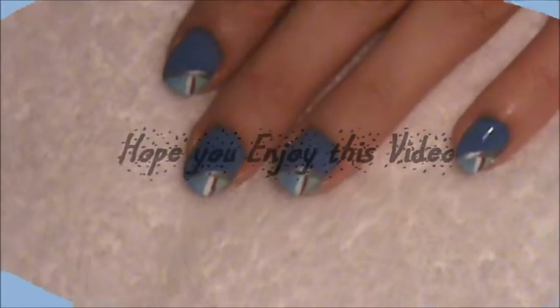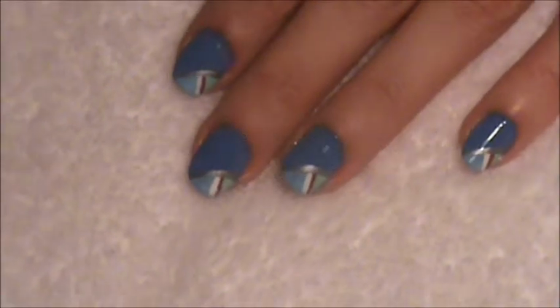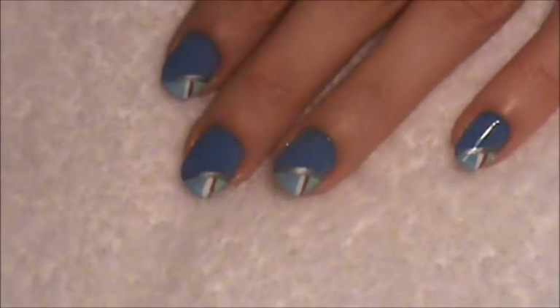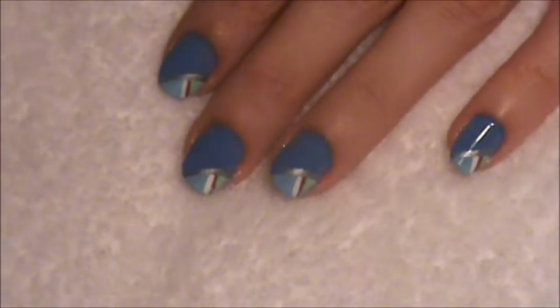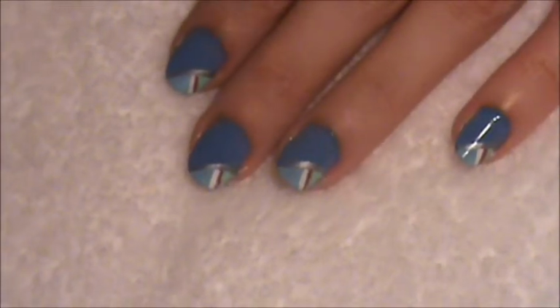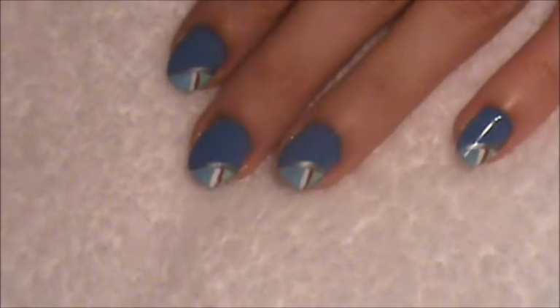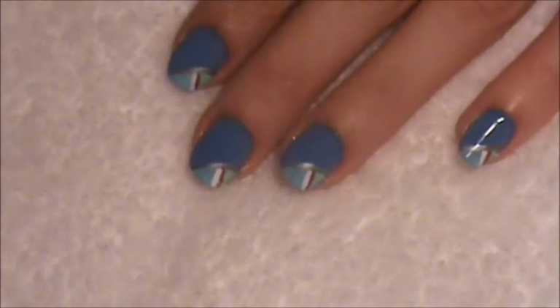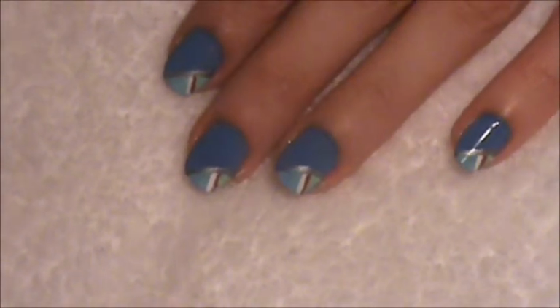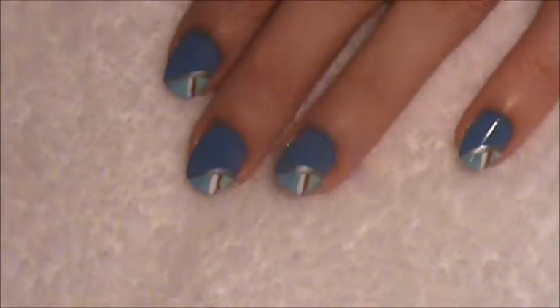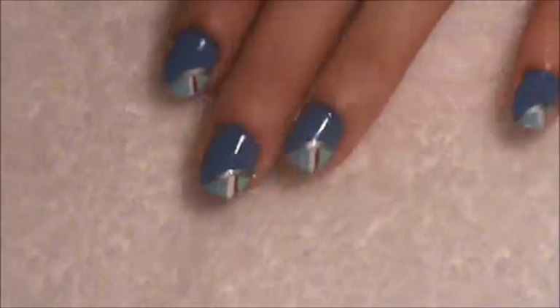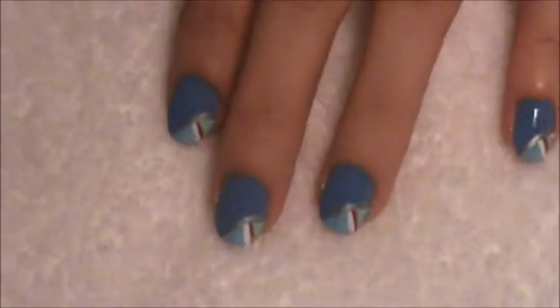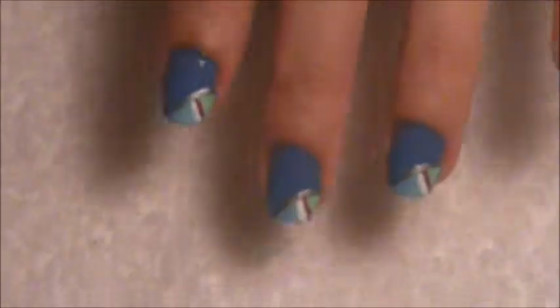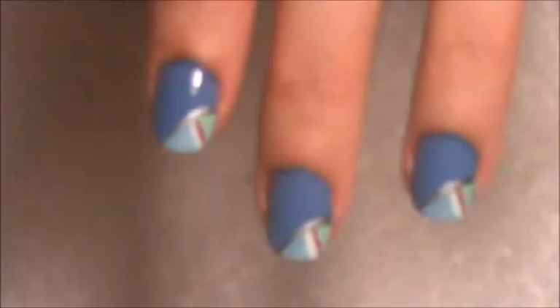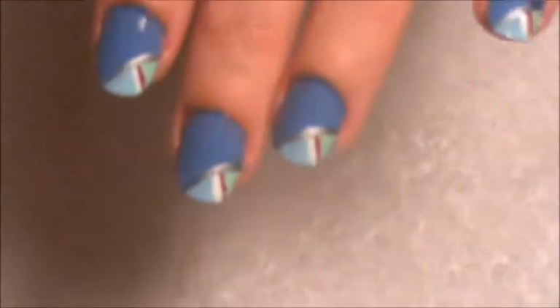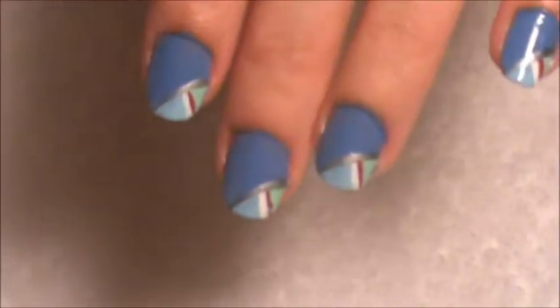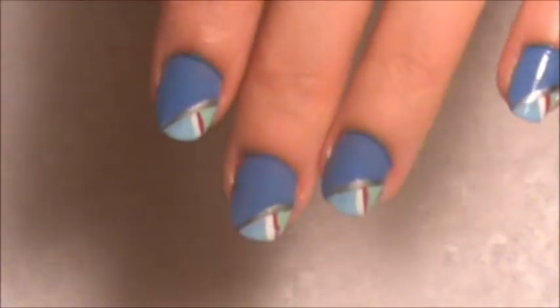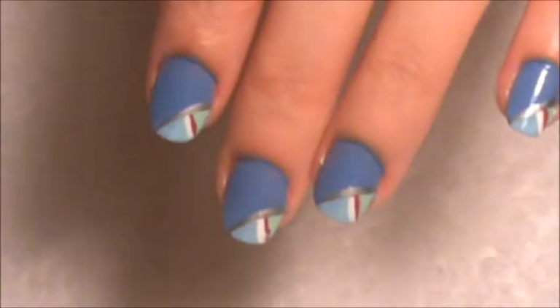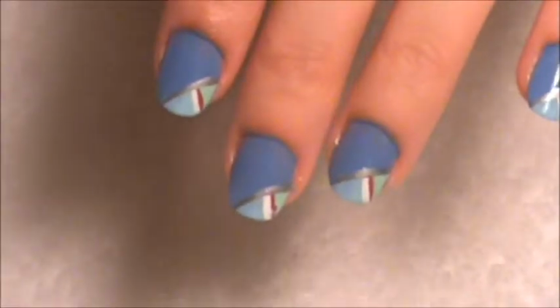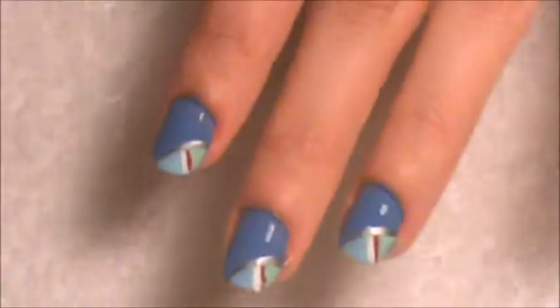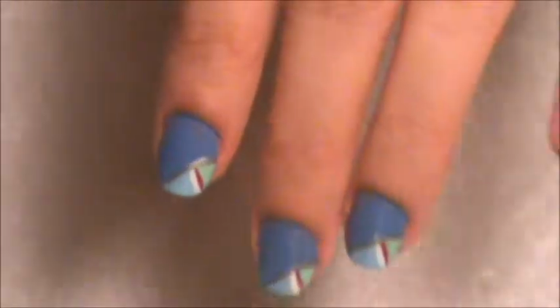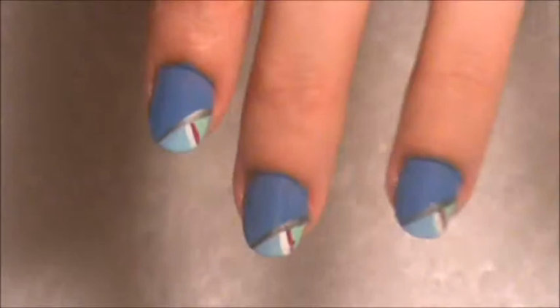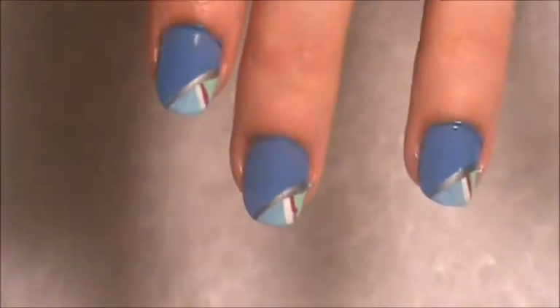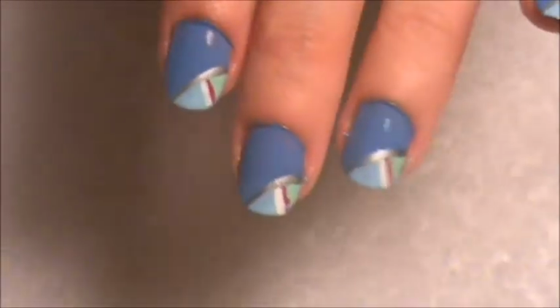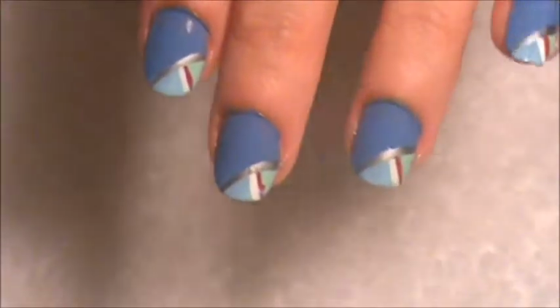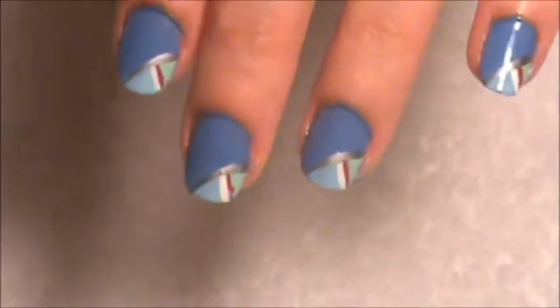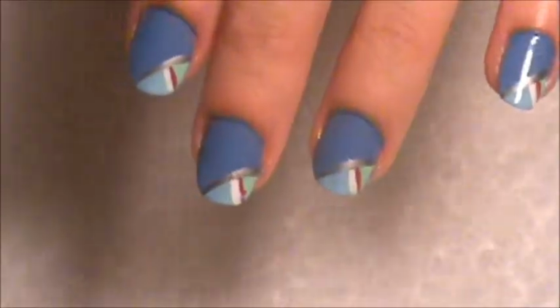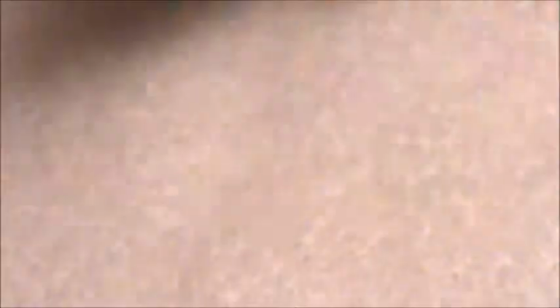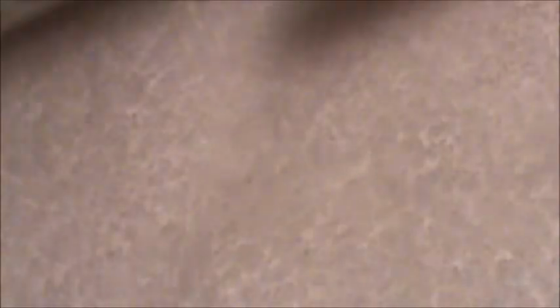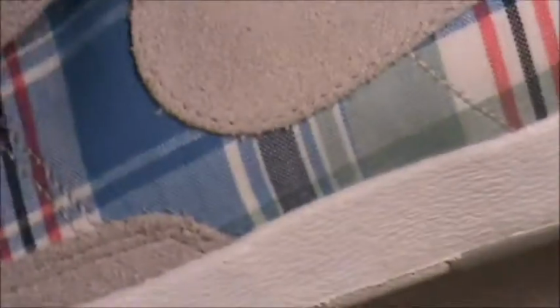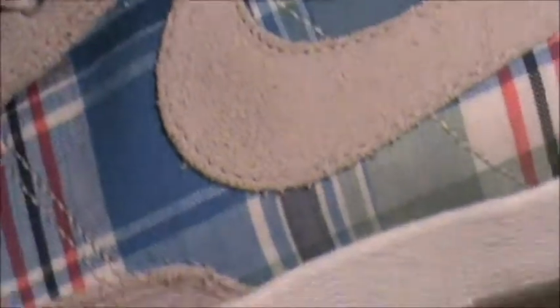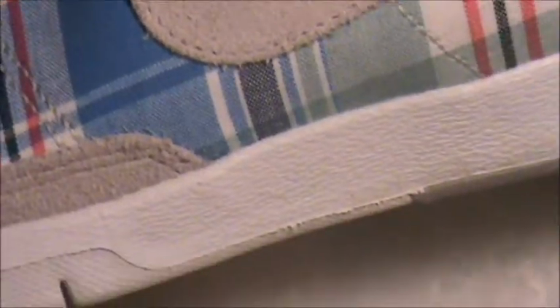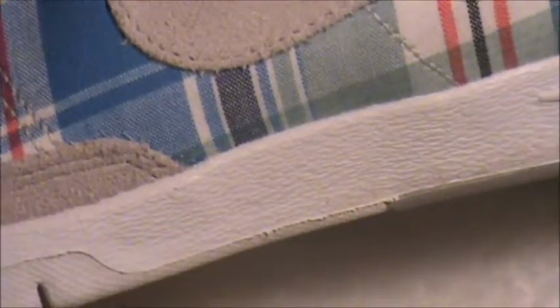Hi guys, my name is Jay and I will actually be doing a nail design based upon my sneakers. As you can see here, this is the design I did, but it goes with these sneakers.